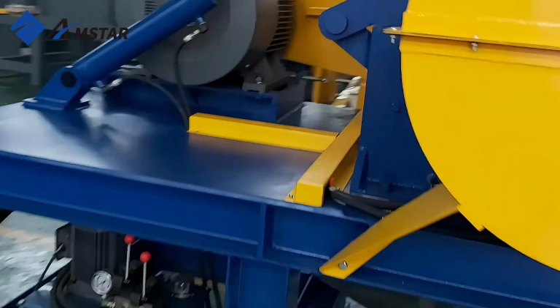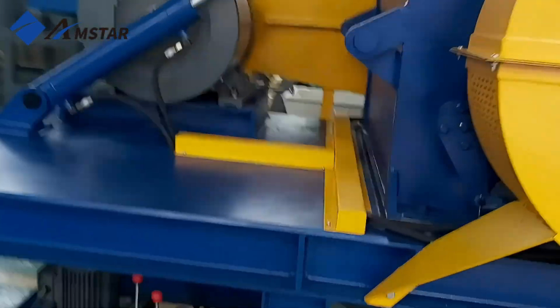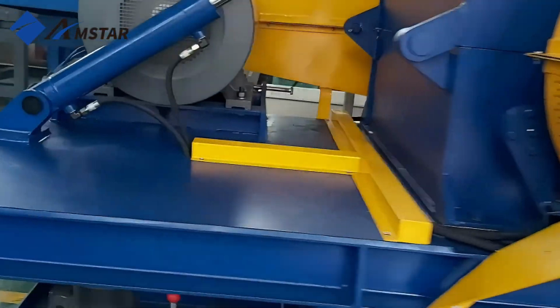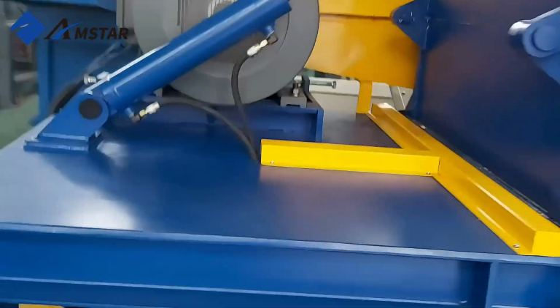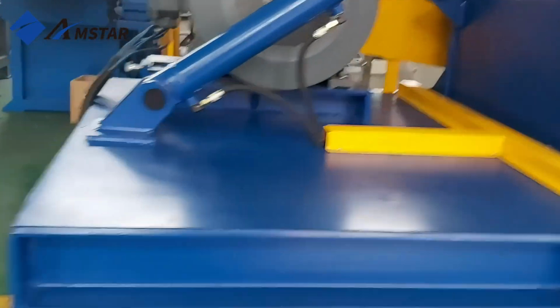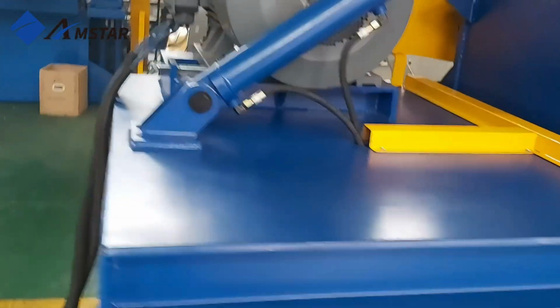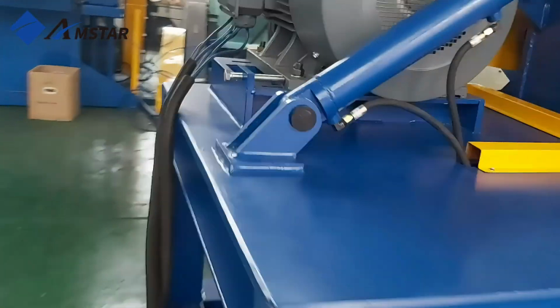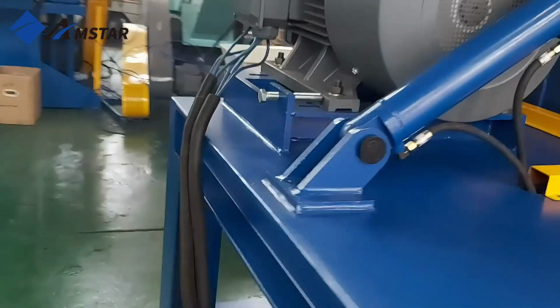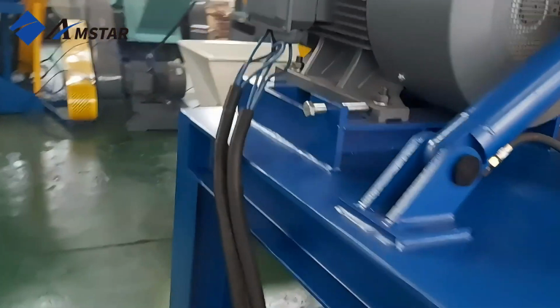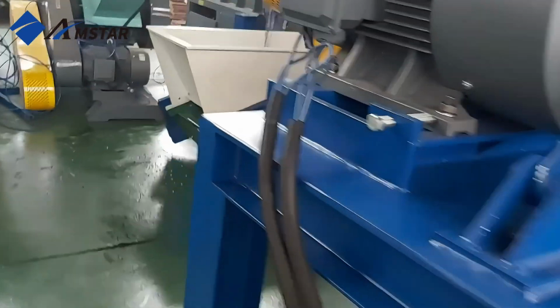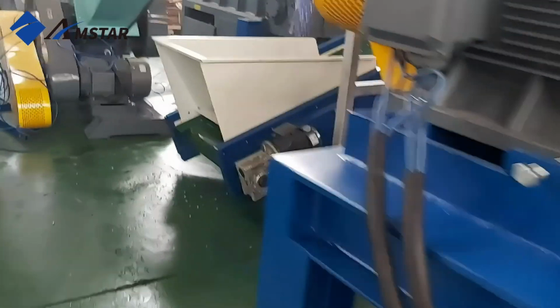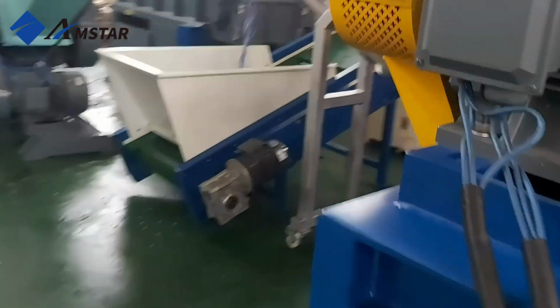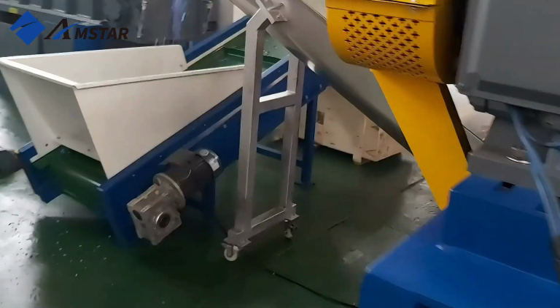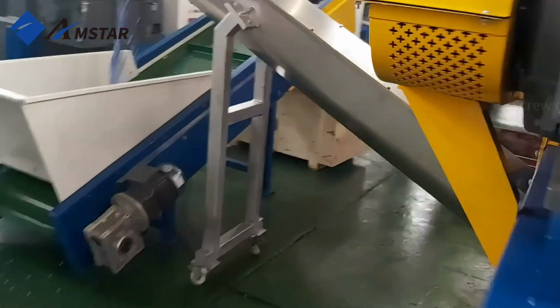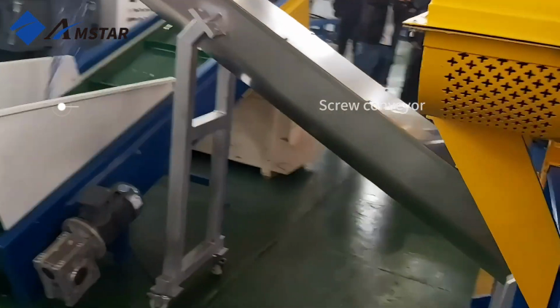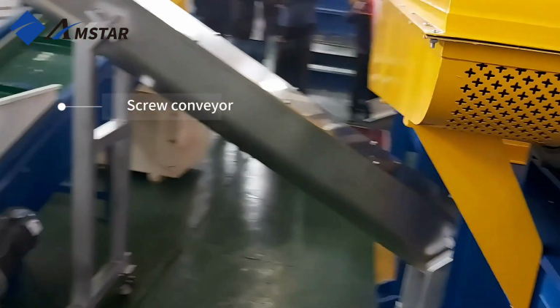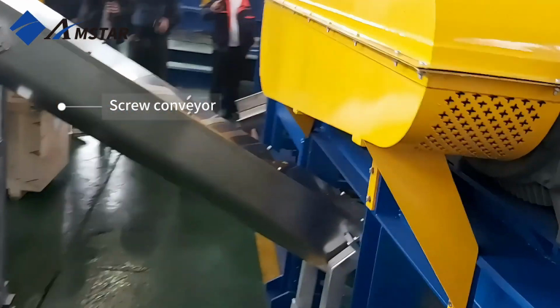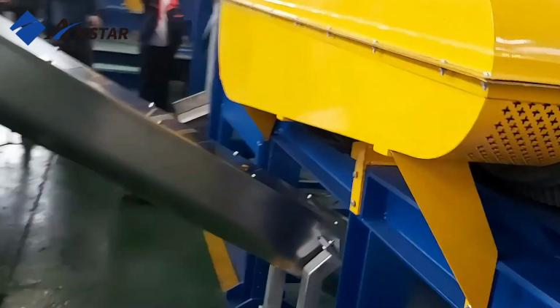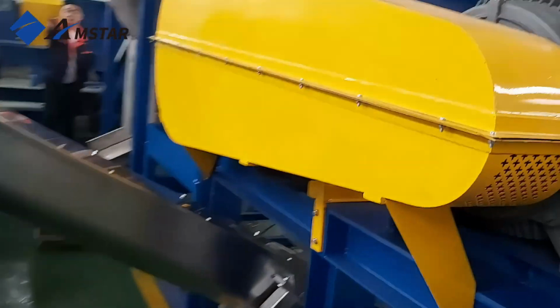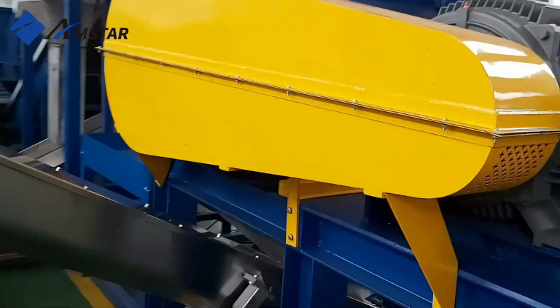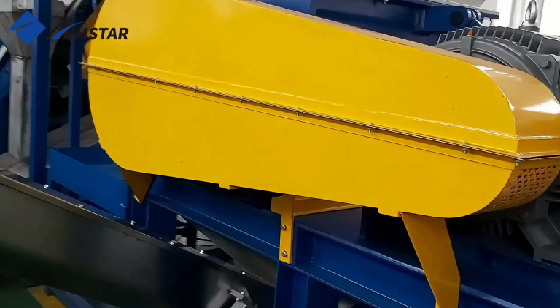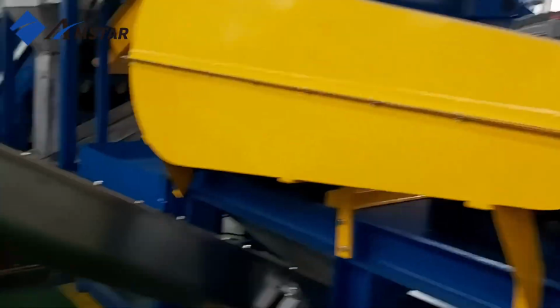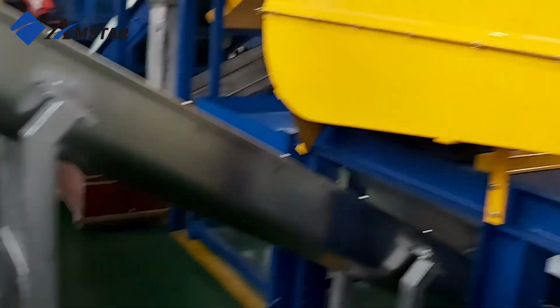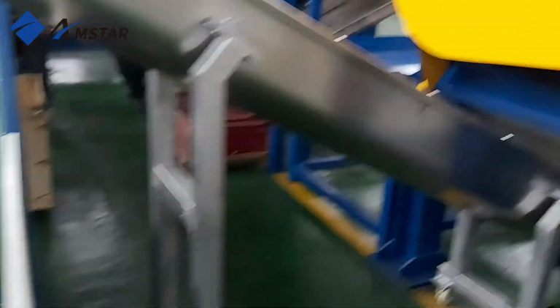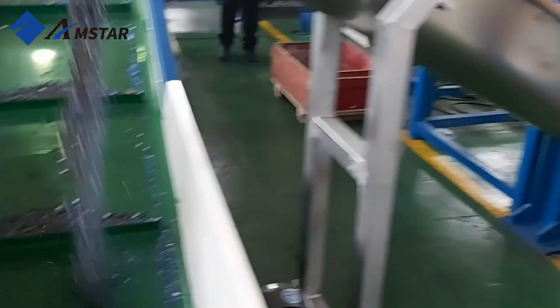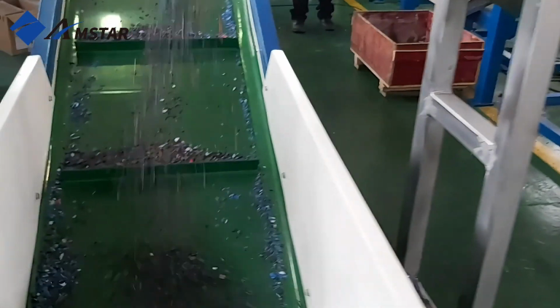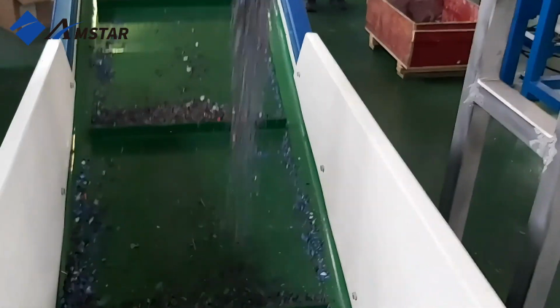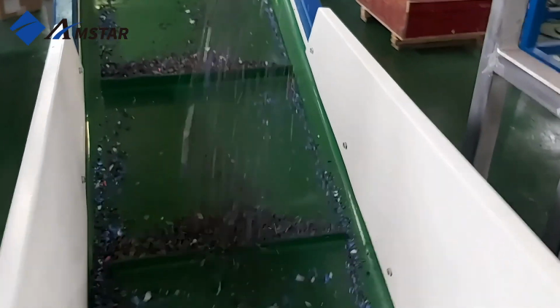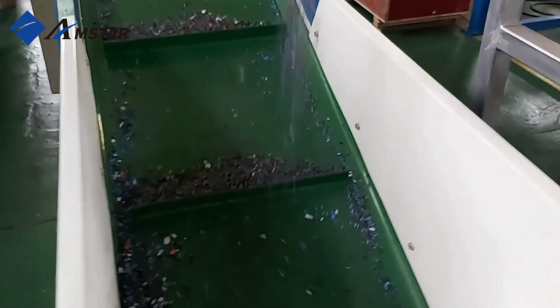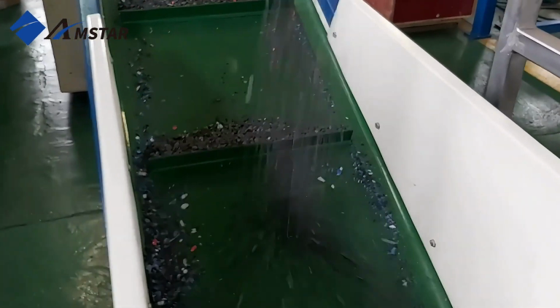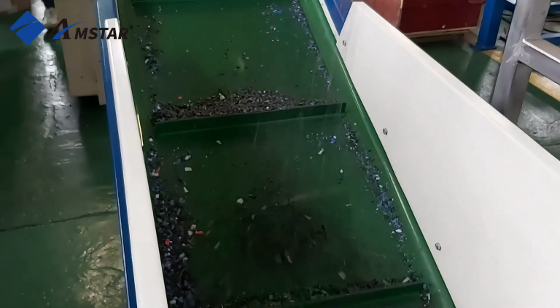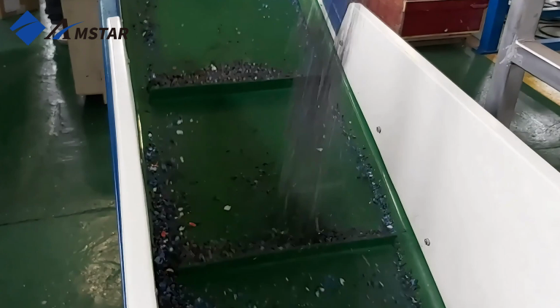With the Siemens PLC control system, operating this shredder is a breeze. It's designed to be safe and reliable, so you can focus on getting the job done without any worries.